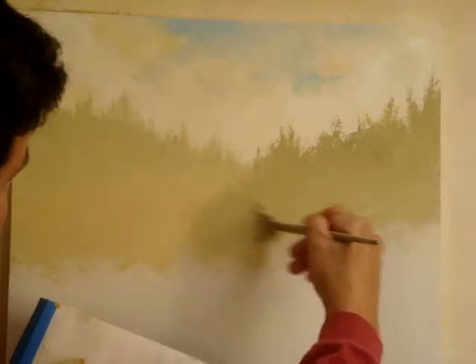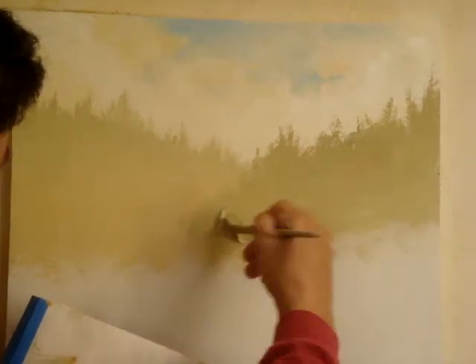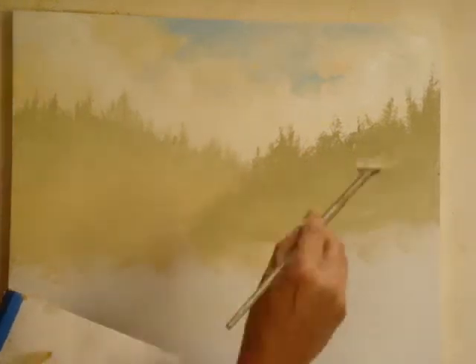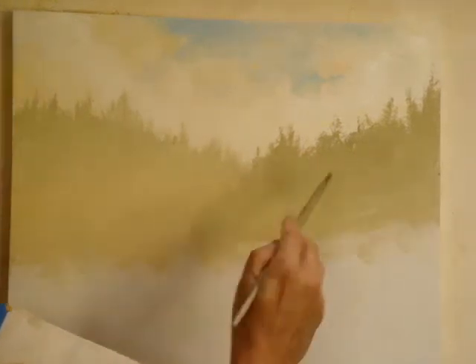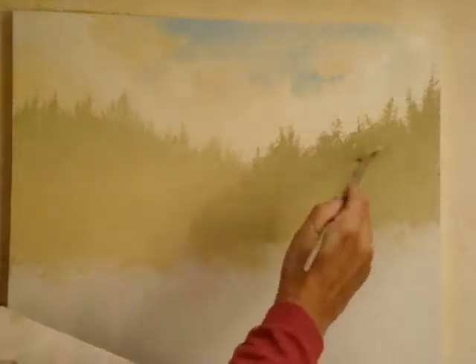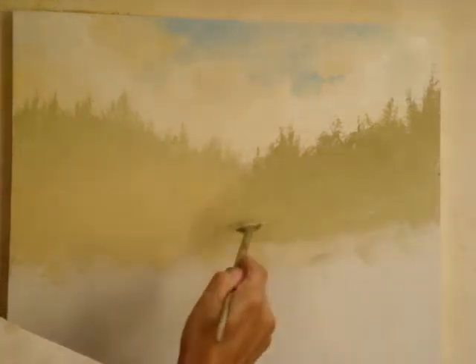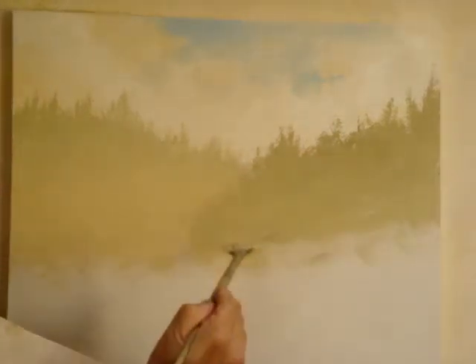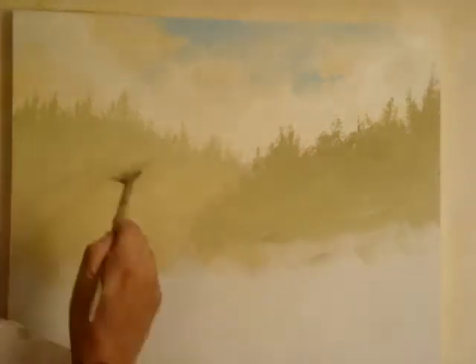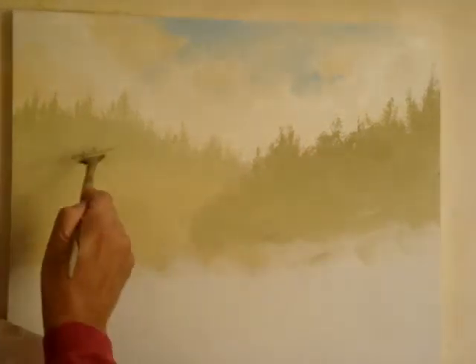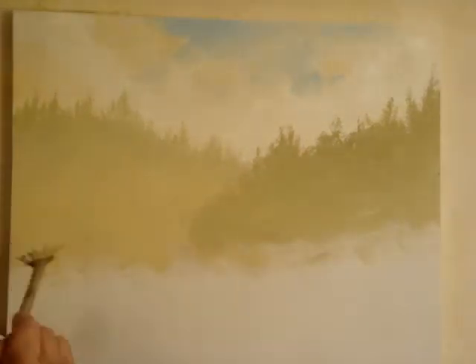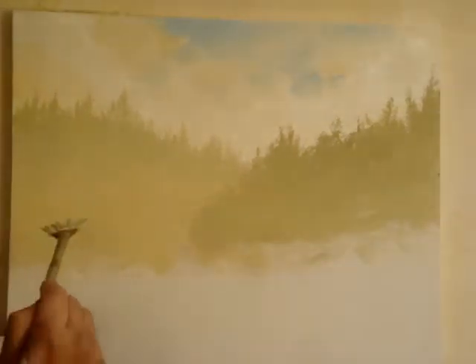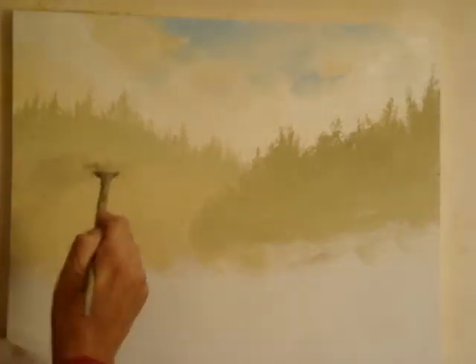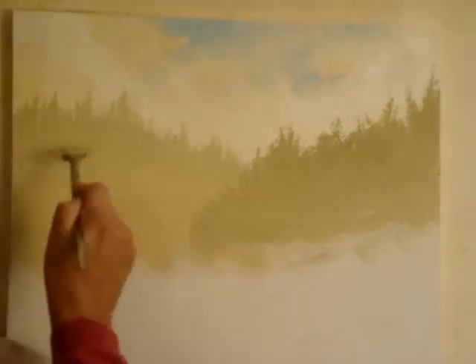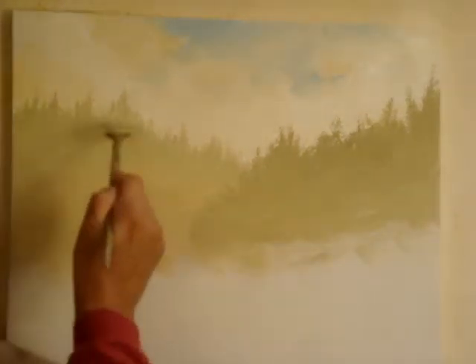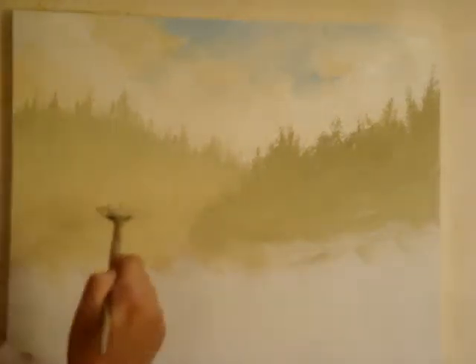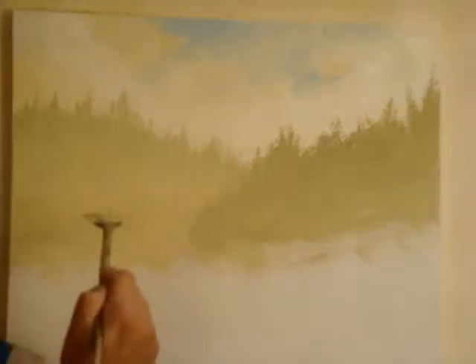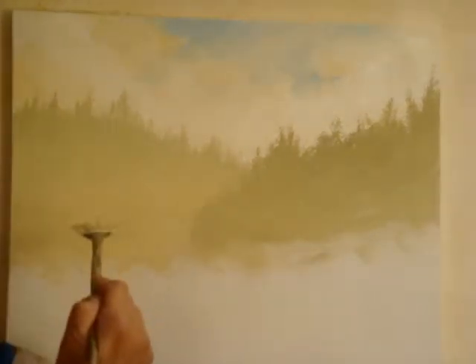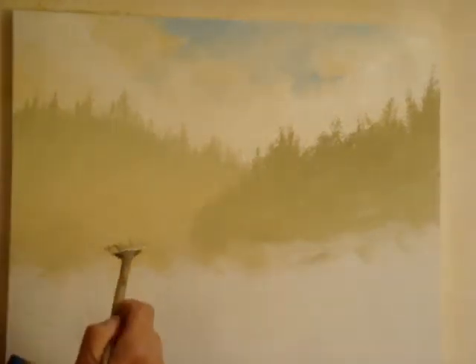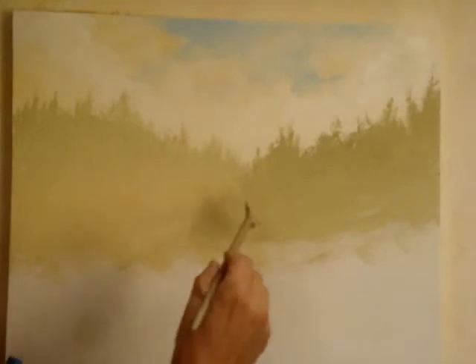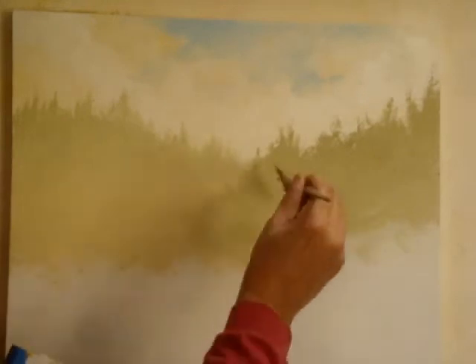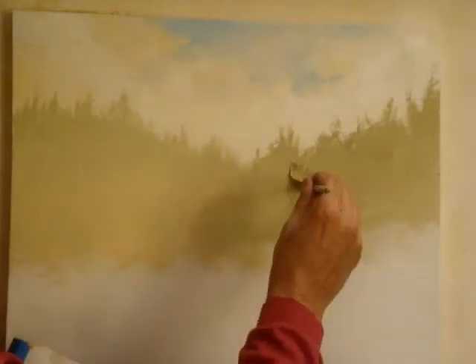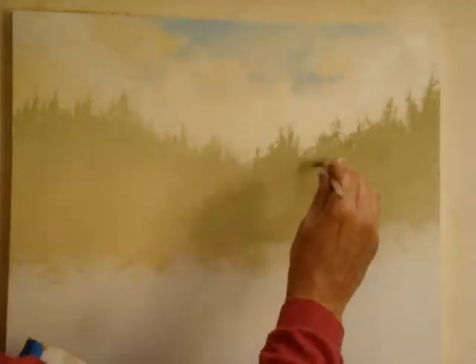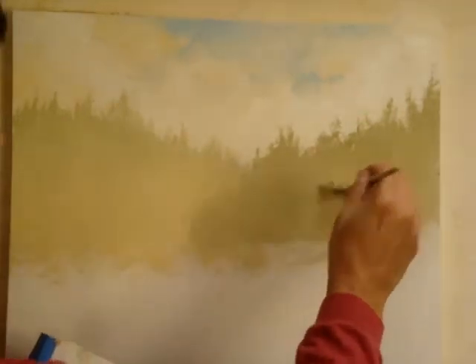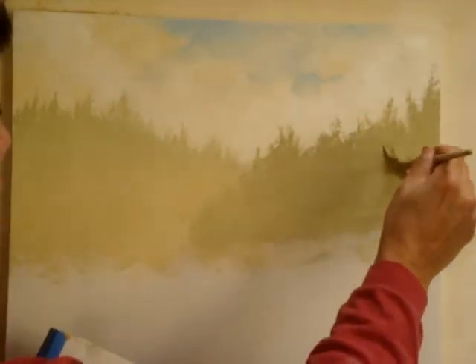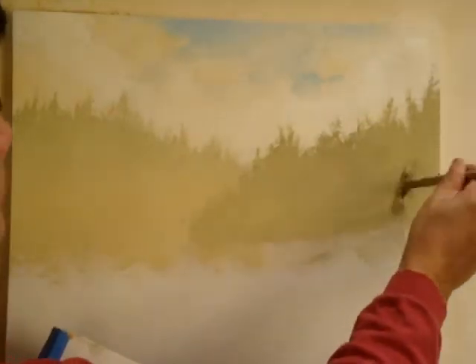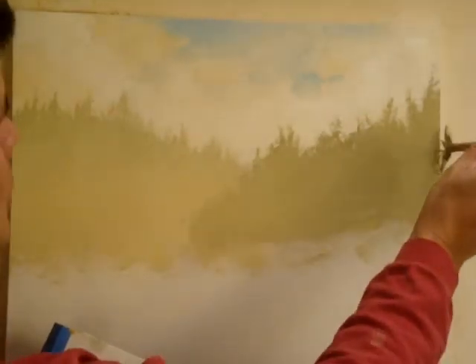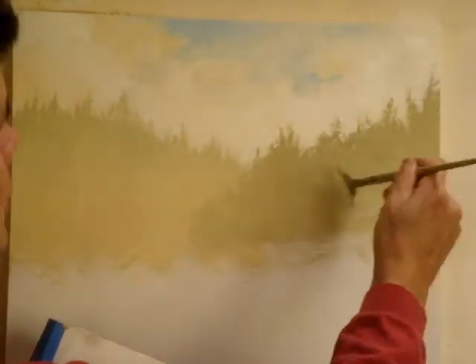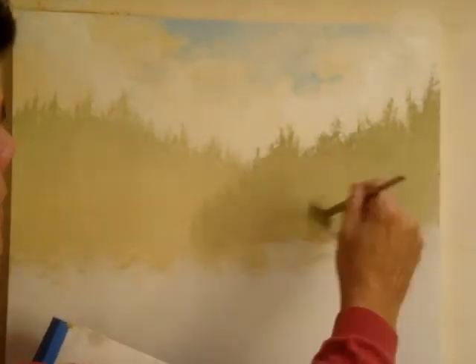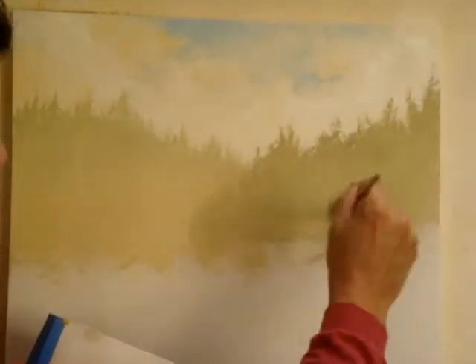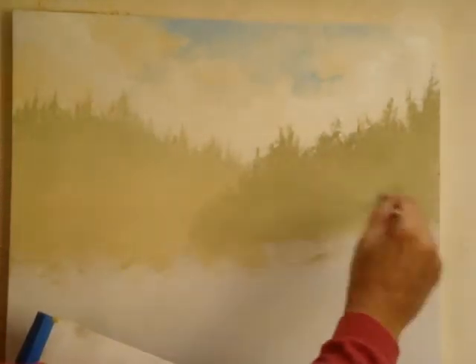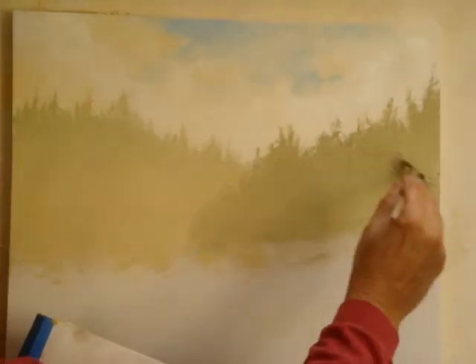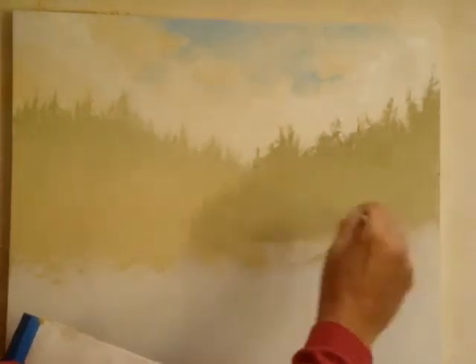And as you can see, this looks closer than that, because that's lighter — more white added to it. This has more green and blue added into it.